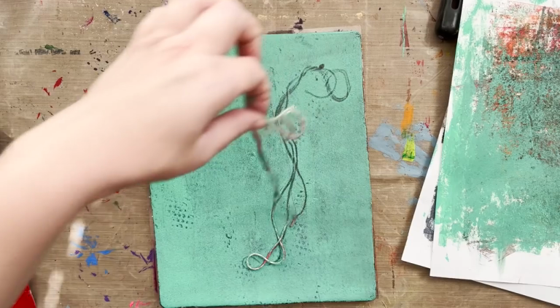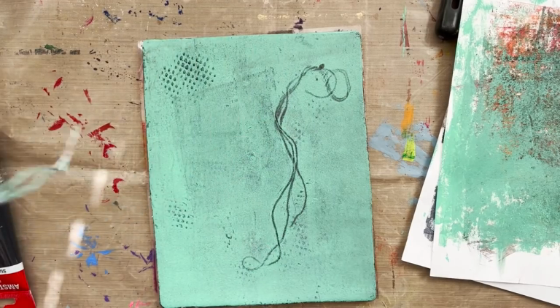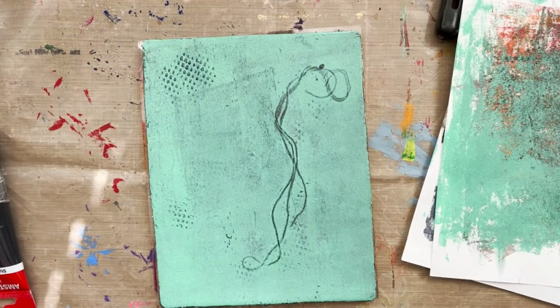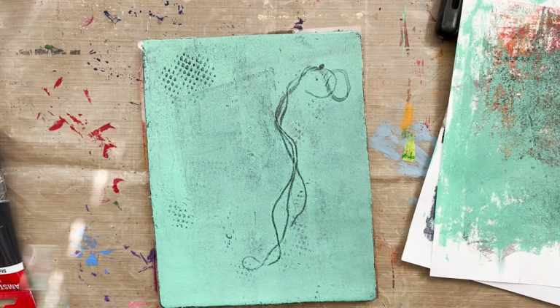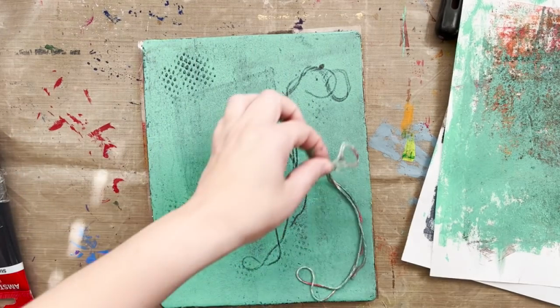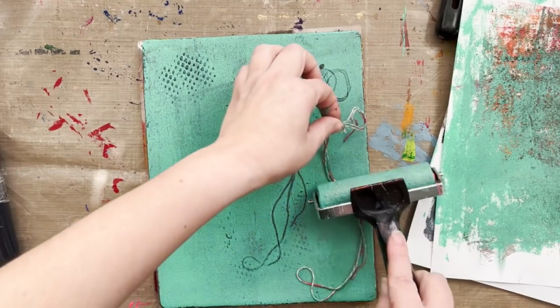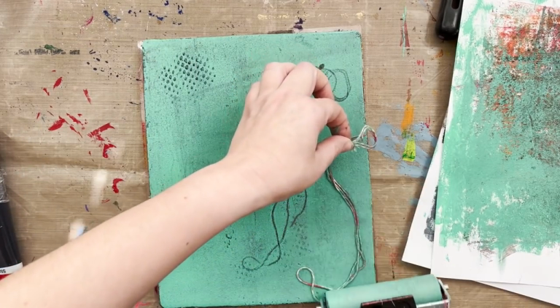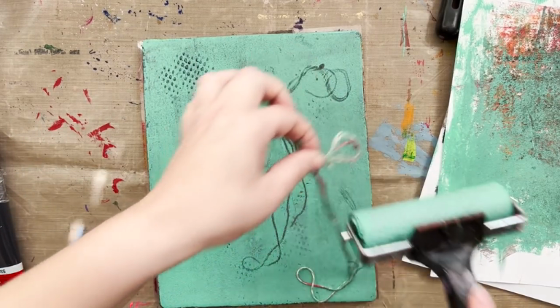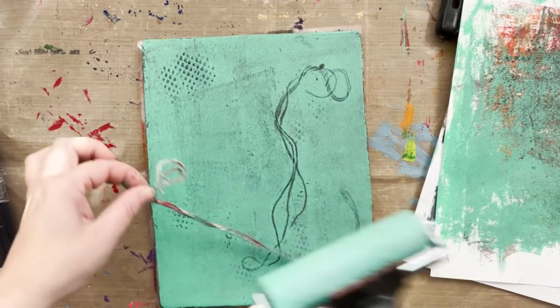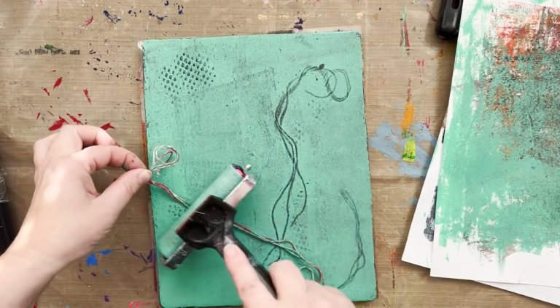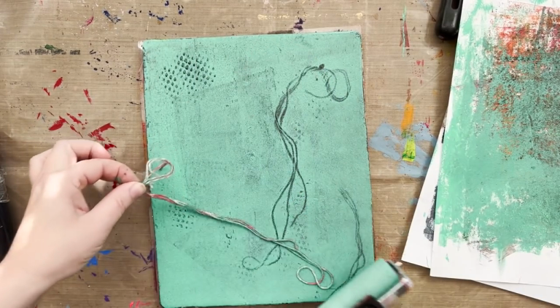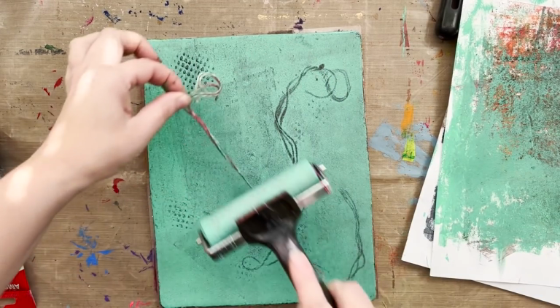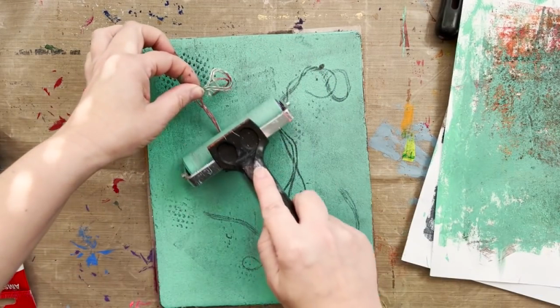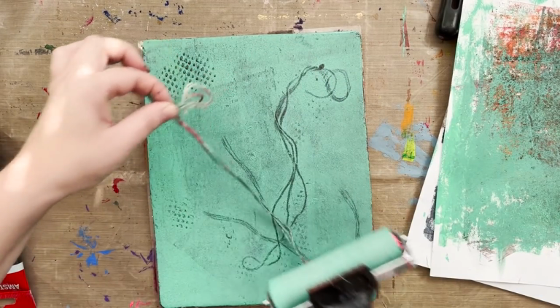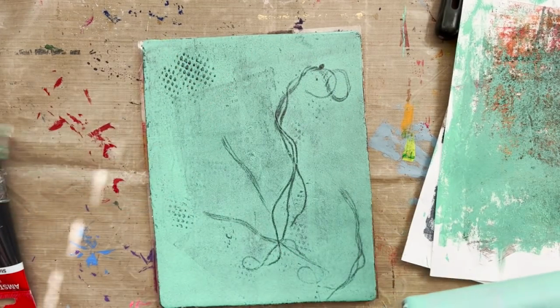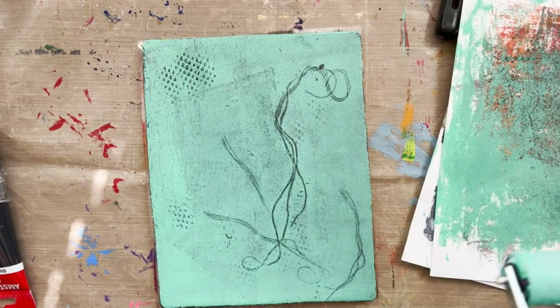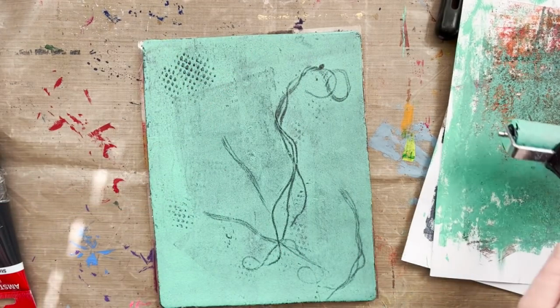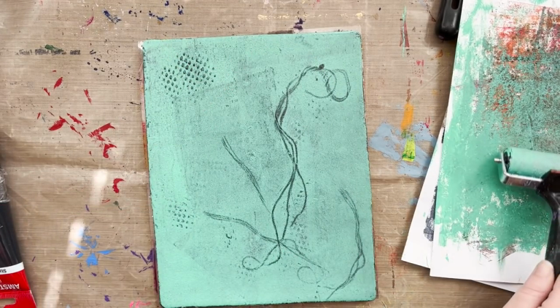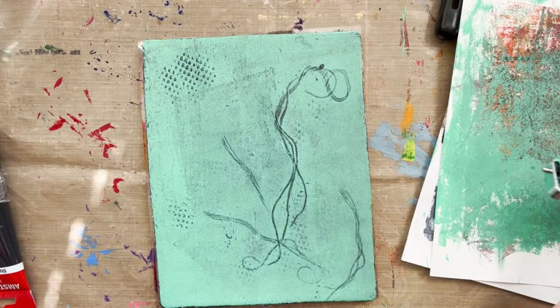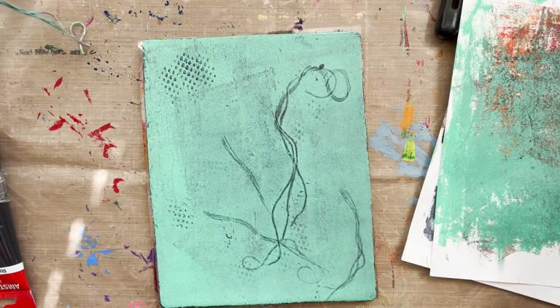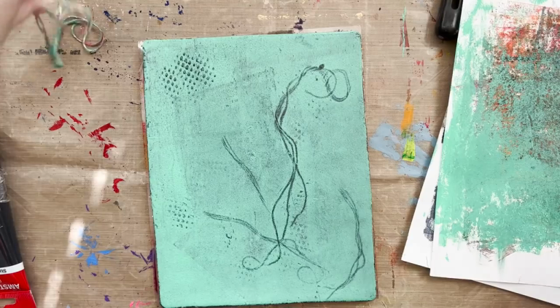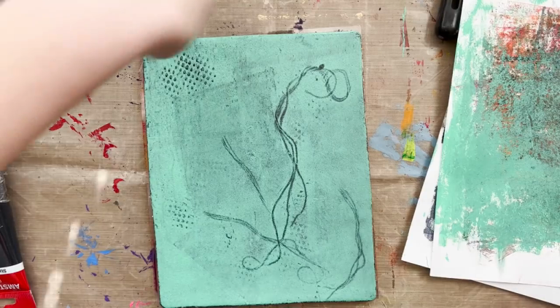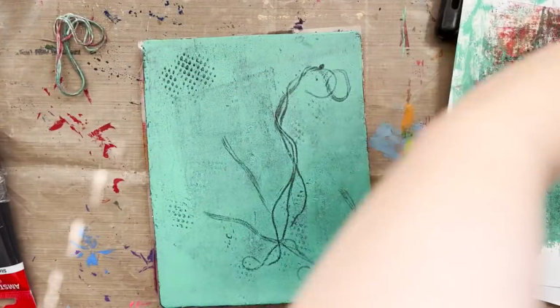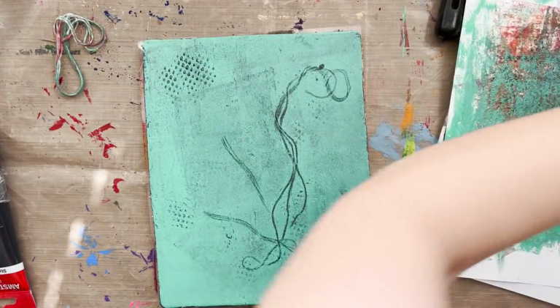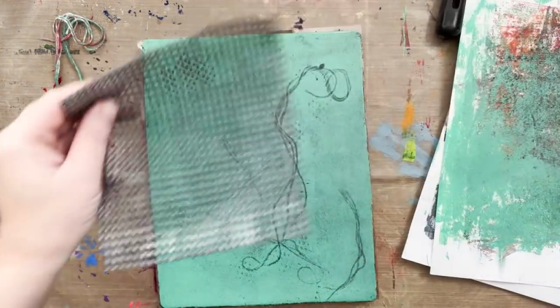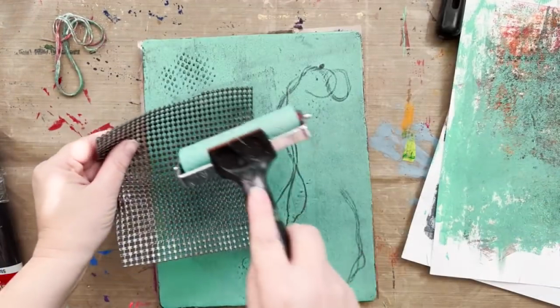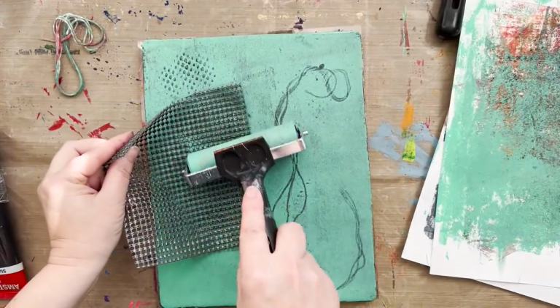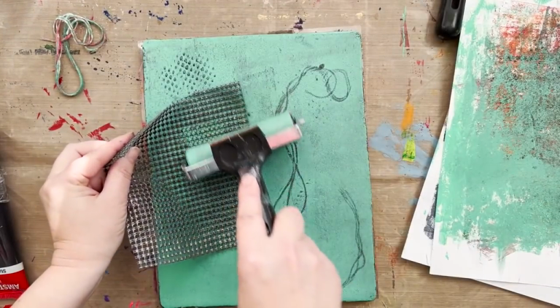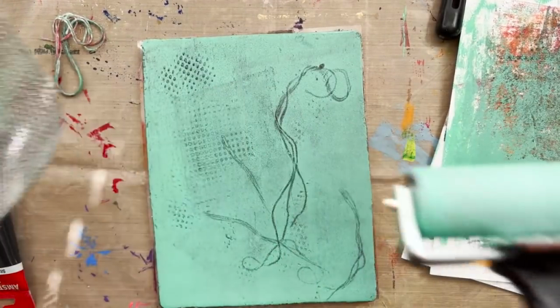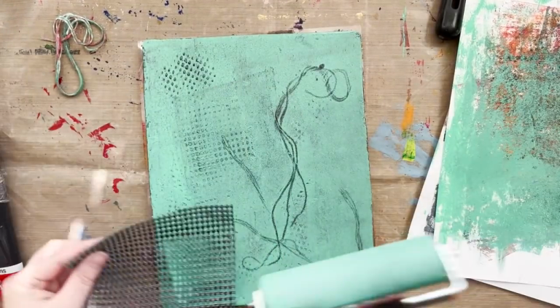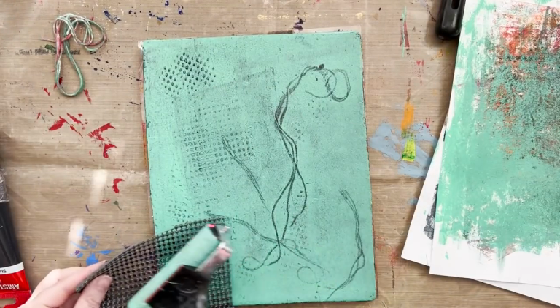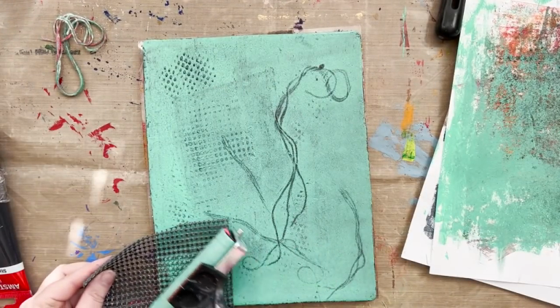You really want your paint to be wet for this — if it's dried, obviously nothing's going to pull up. So I've got my shelf liner and some string on my texture.